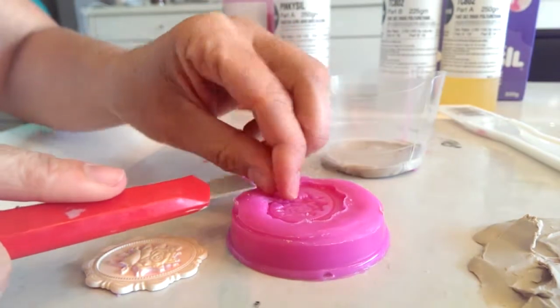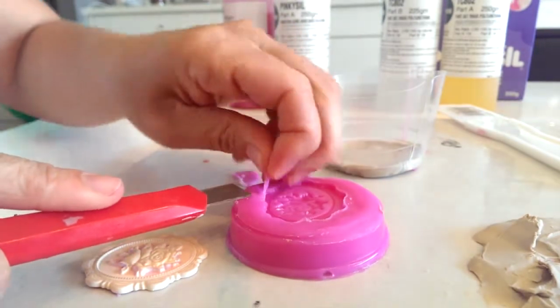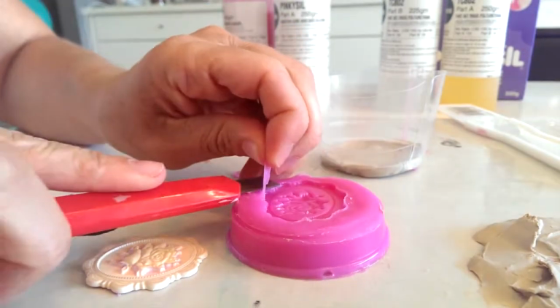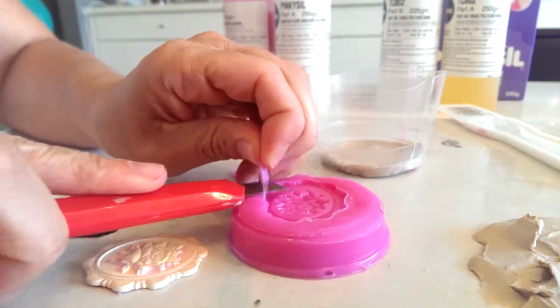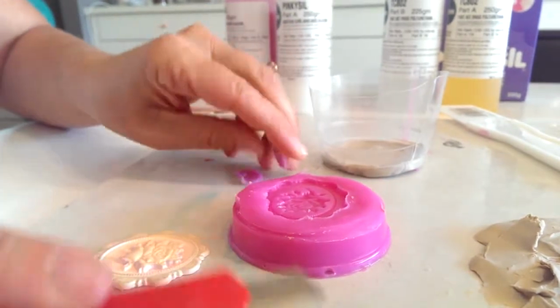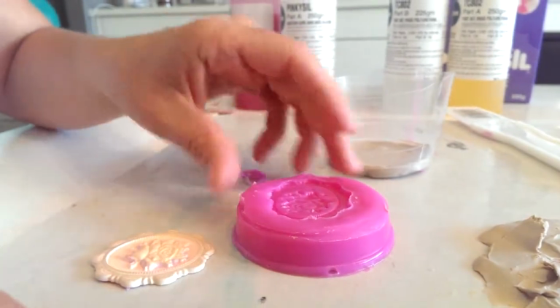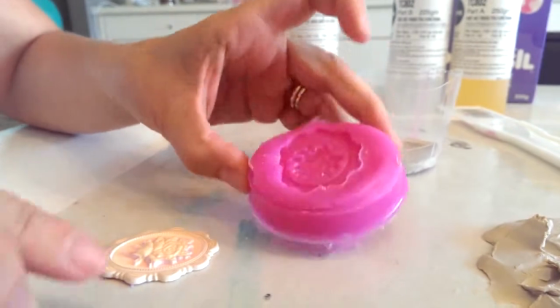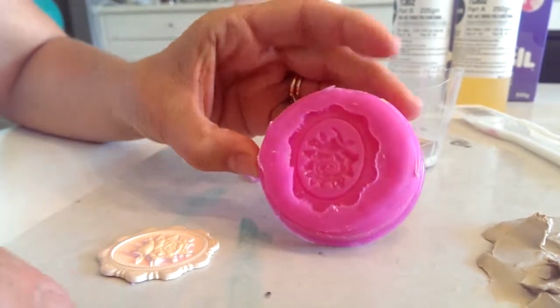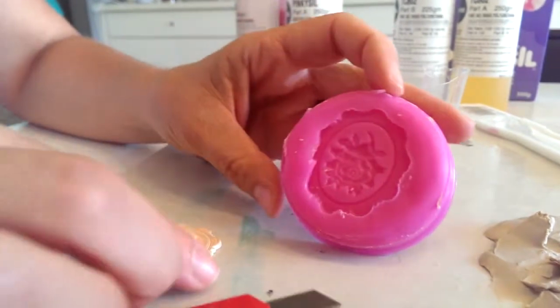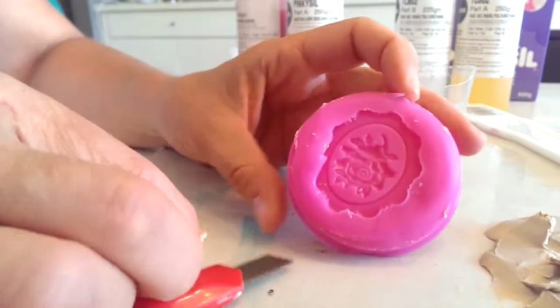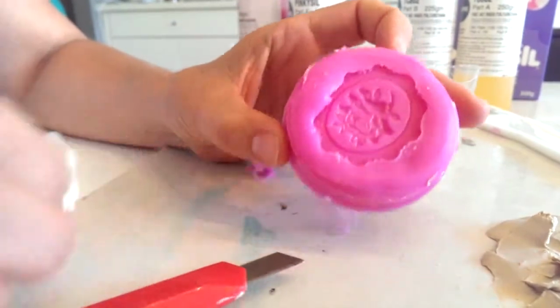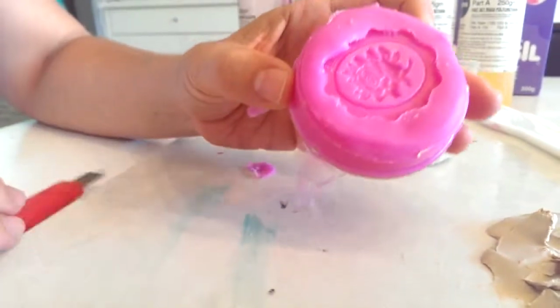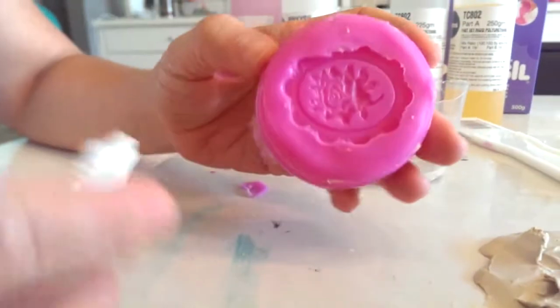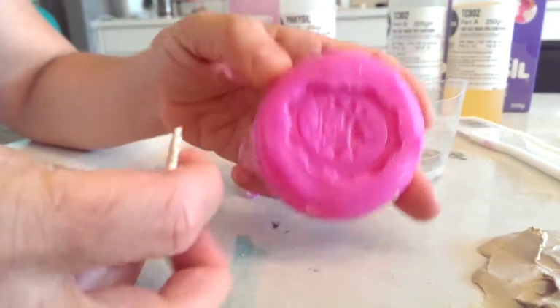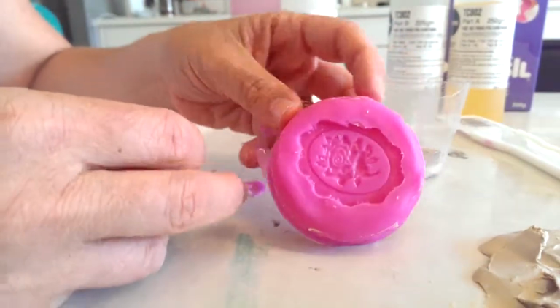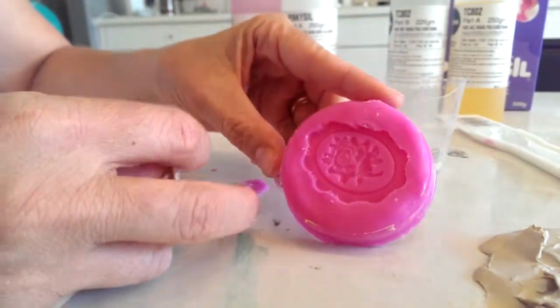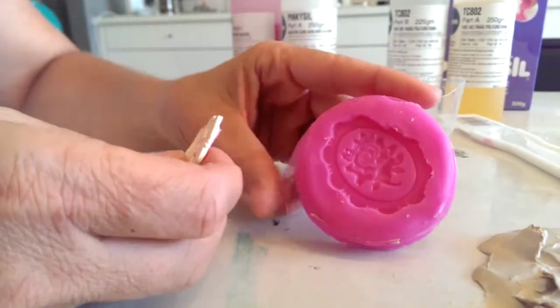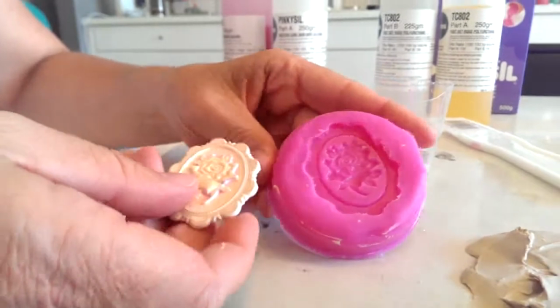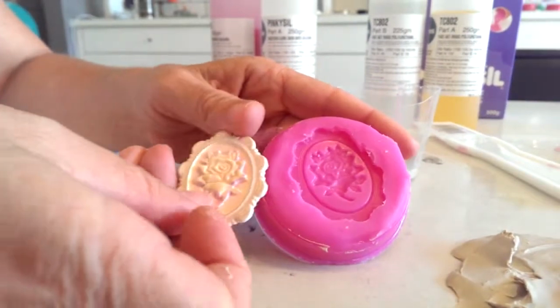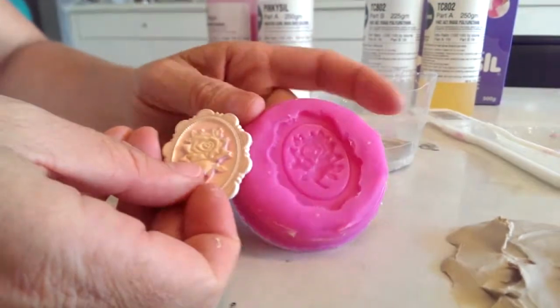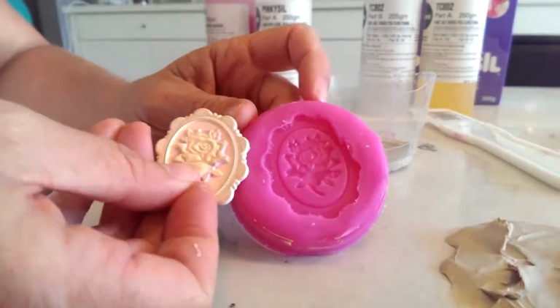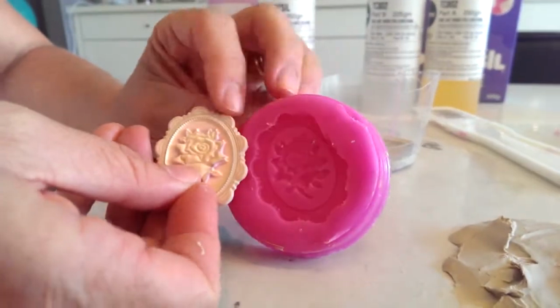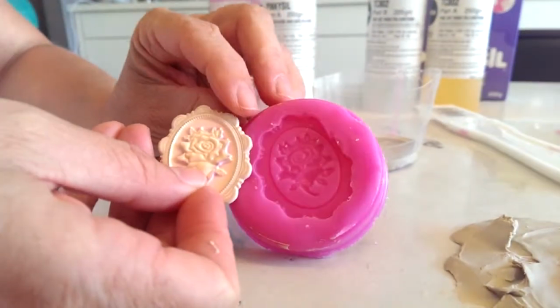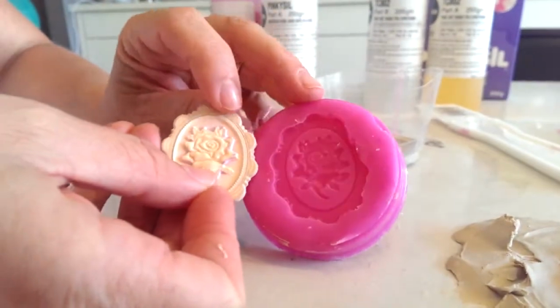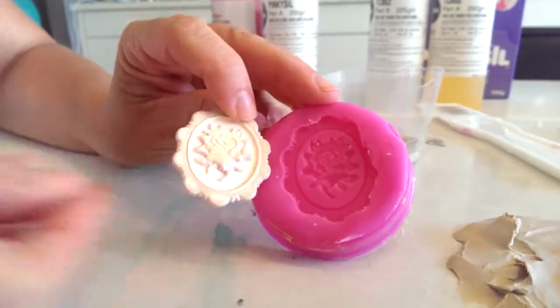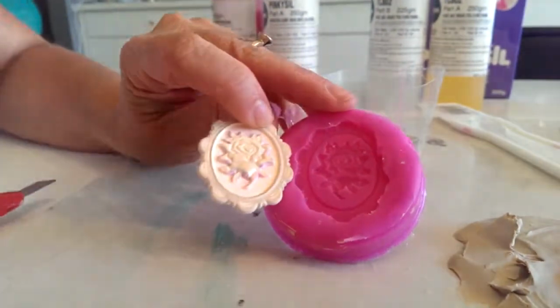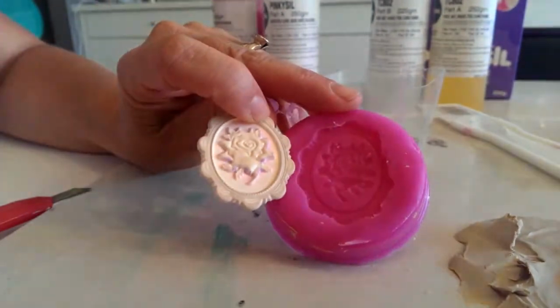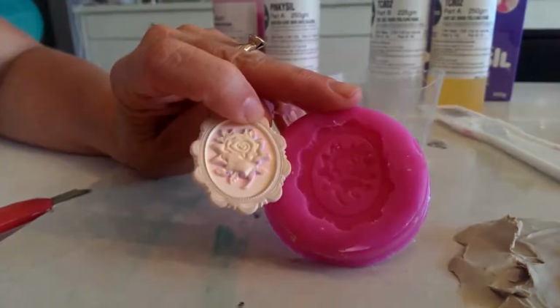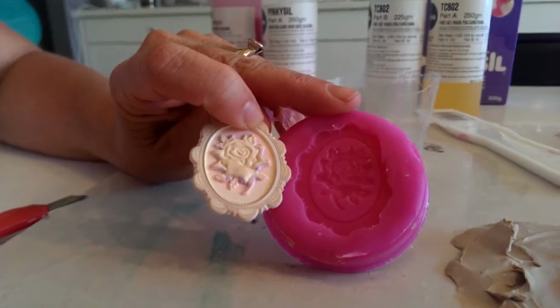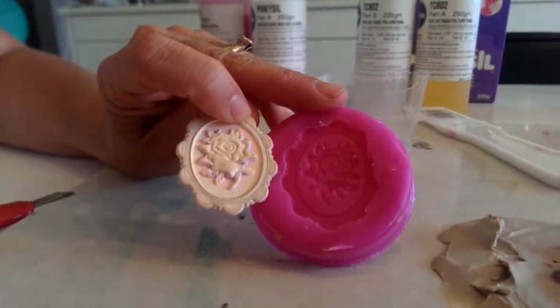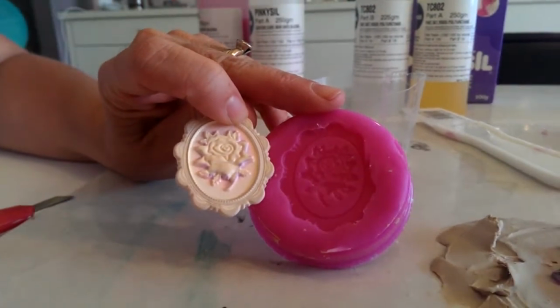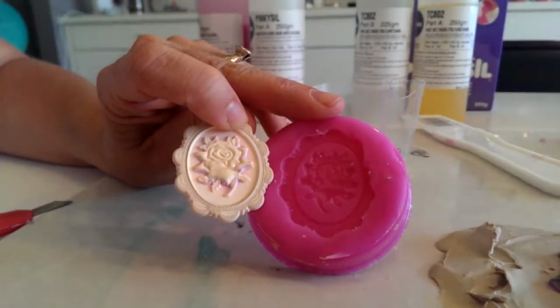The silicone mould is now ready to accept a range of materials: fast cast resin, wax, fondant, clay, plaster, and a number of others. It can be used over and over again.